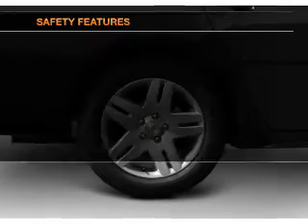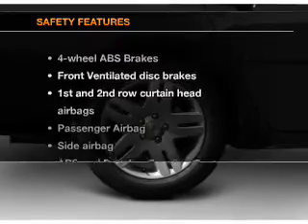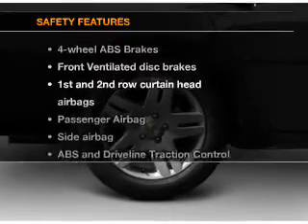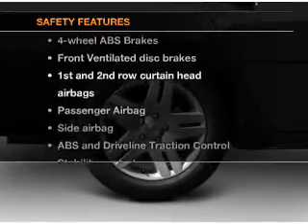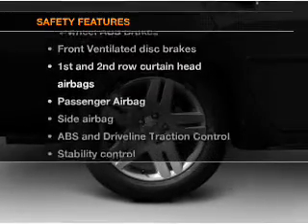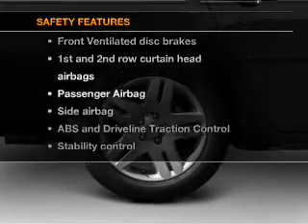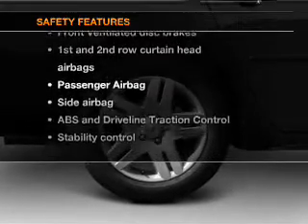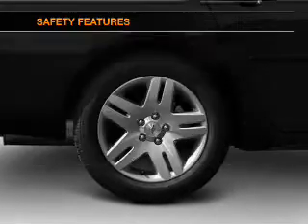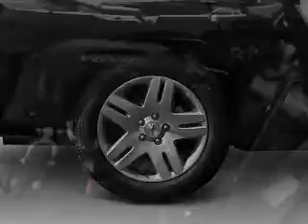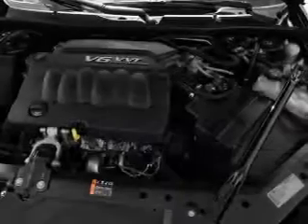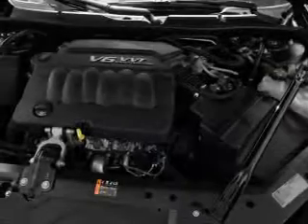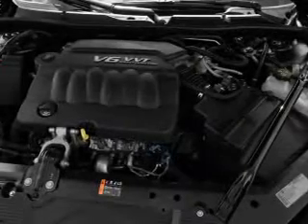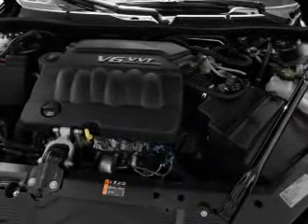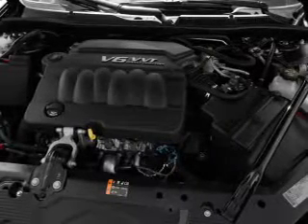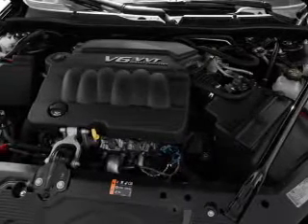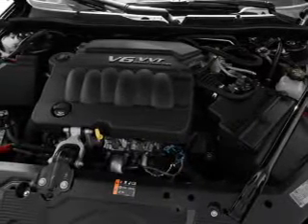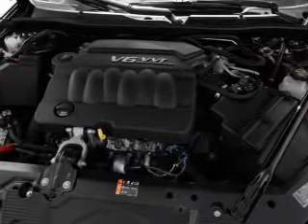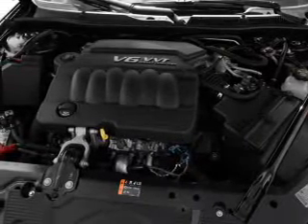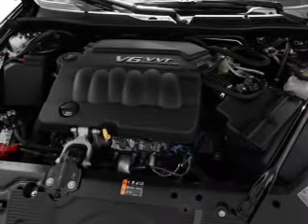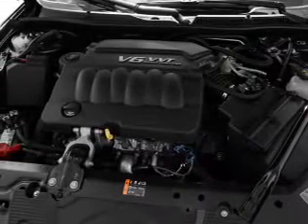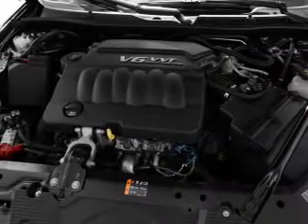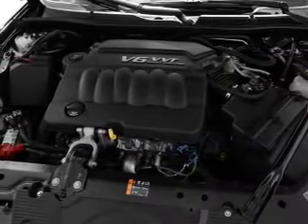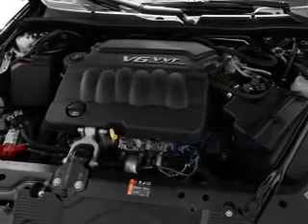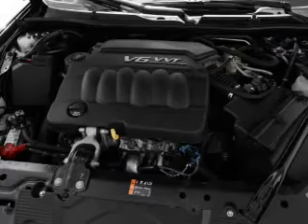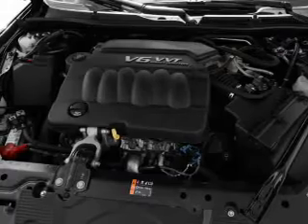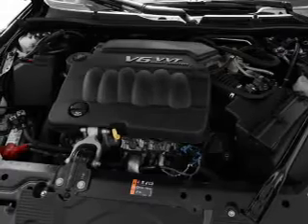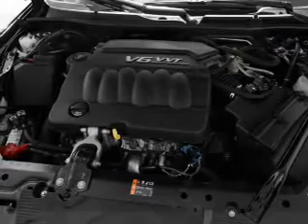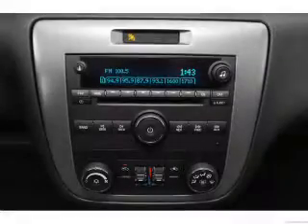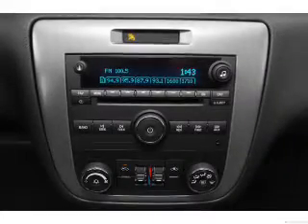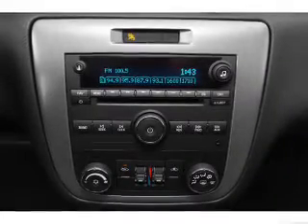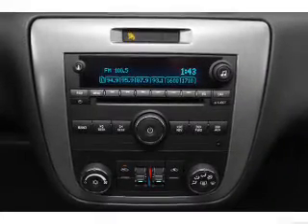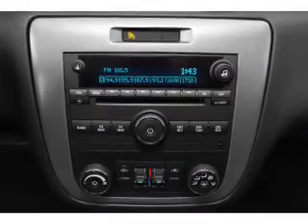And for your peace of mind, the following safety equipment is included: front ventilated disc brakes, curtain head airbags, passenger airbag, side airbag, traction control, stability control, daytime running lights.